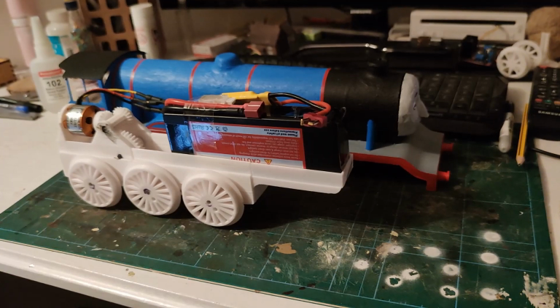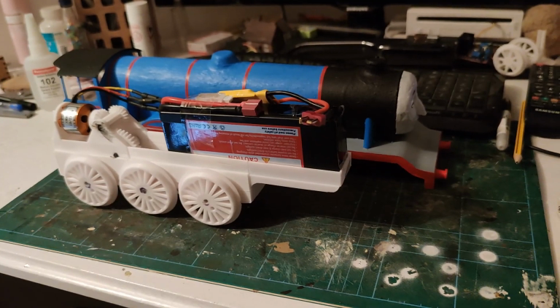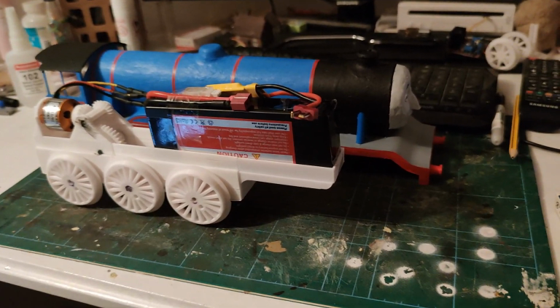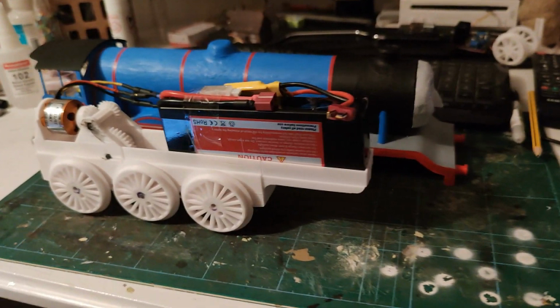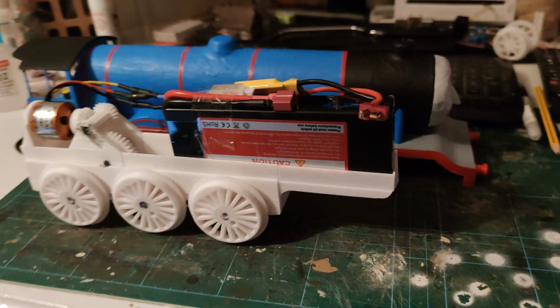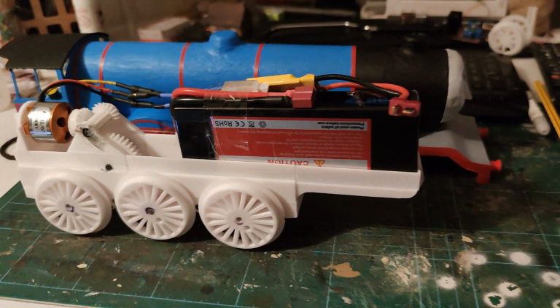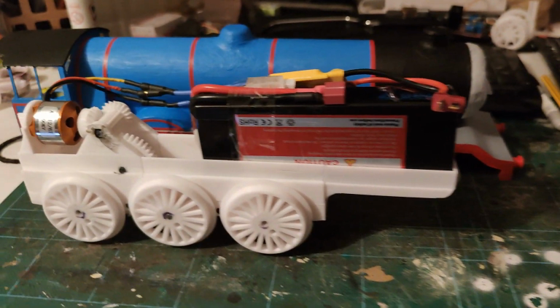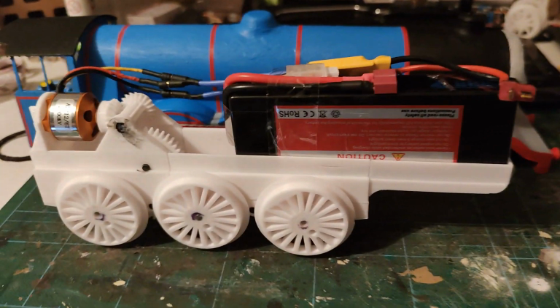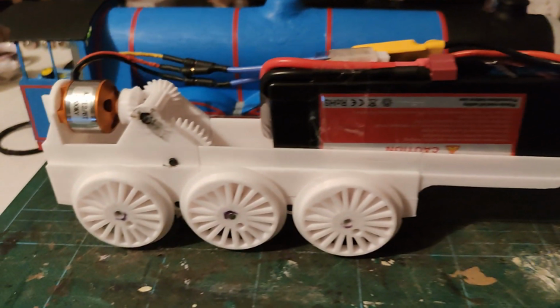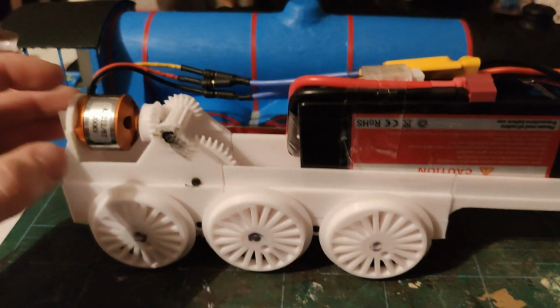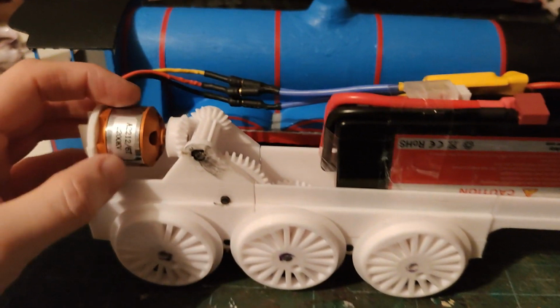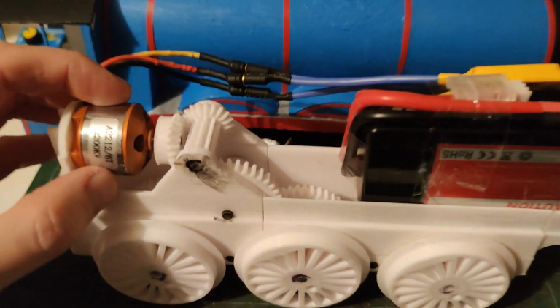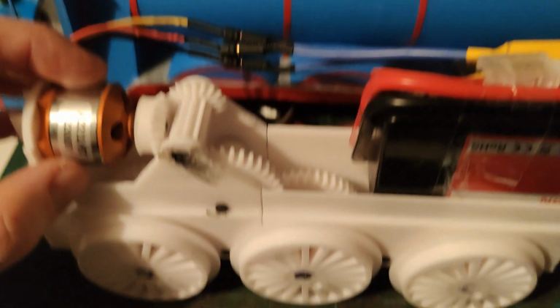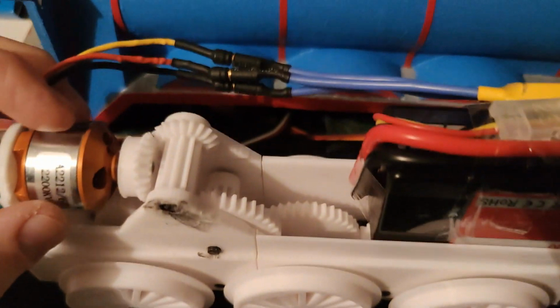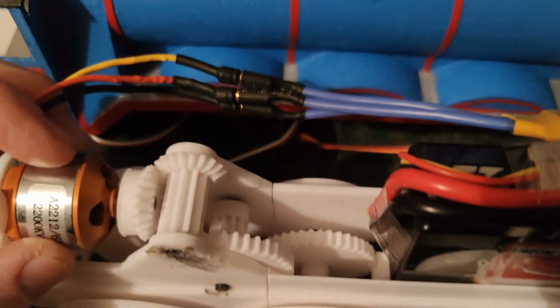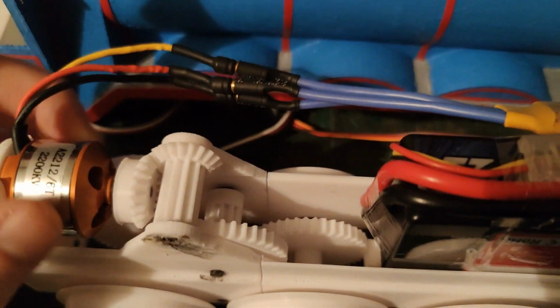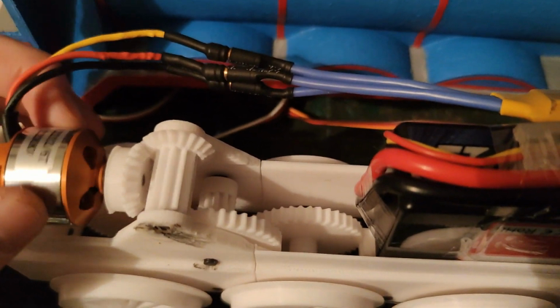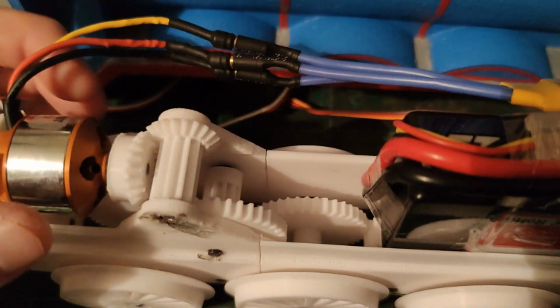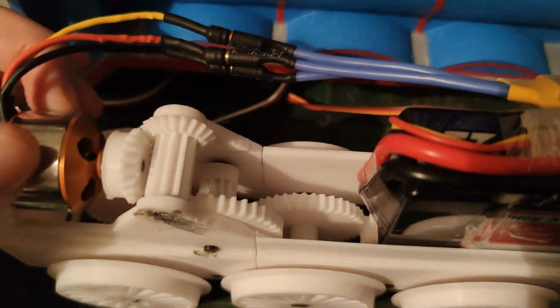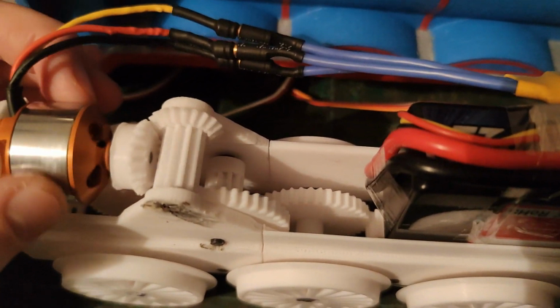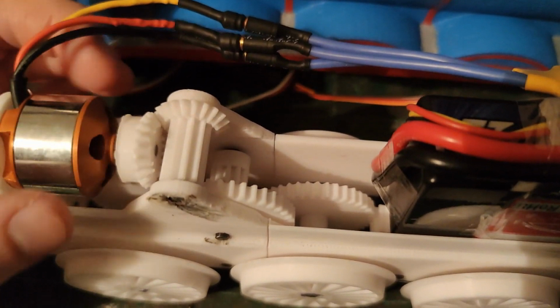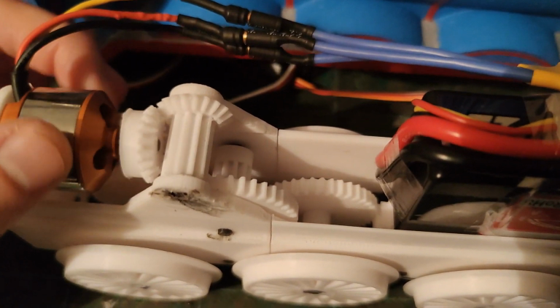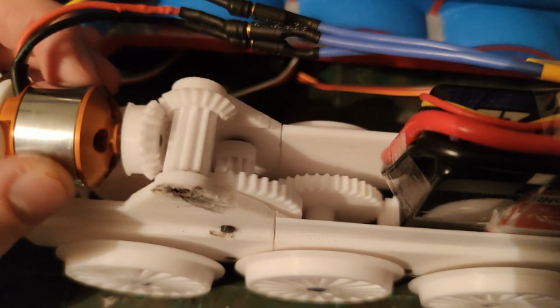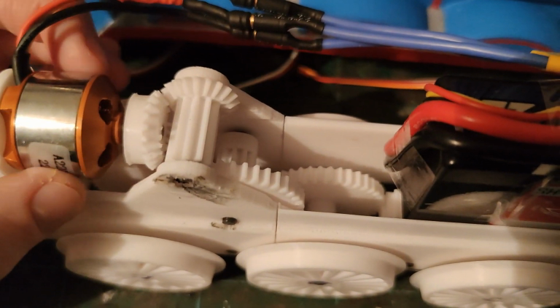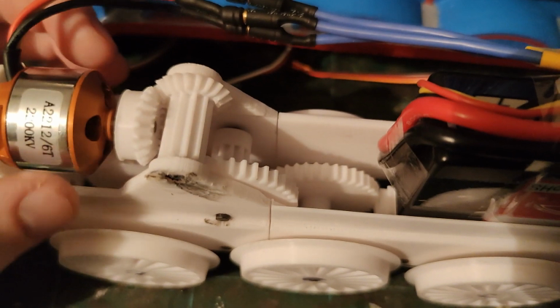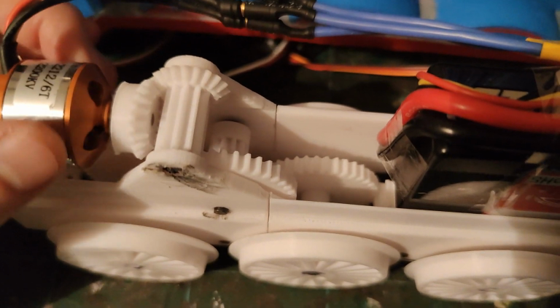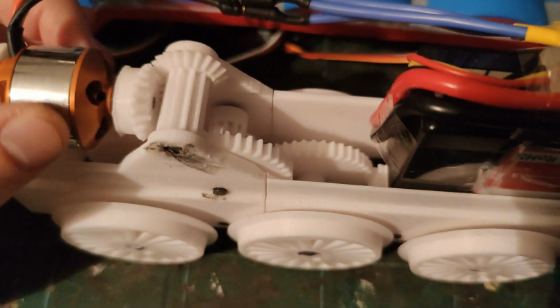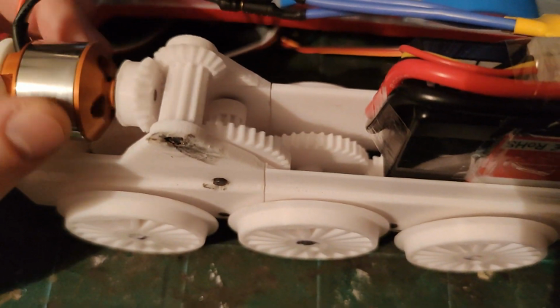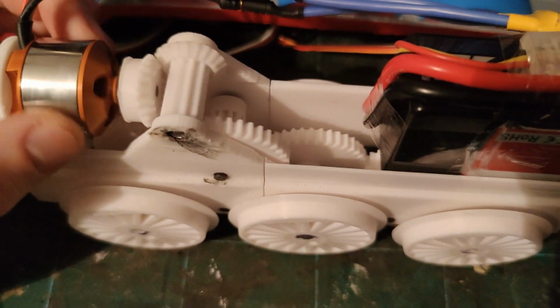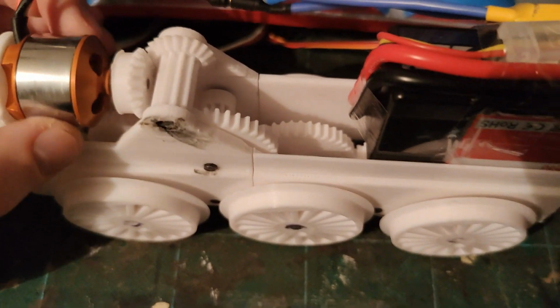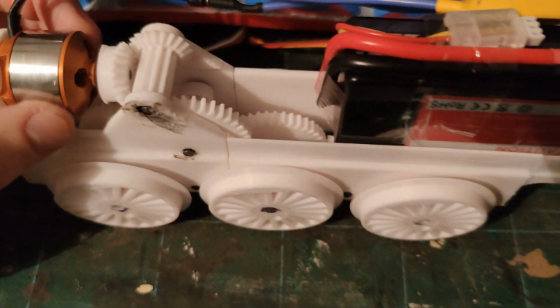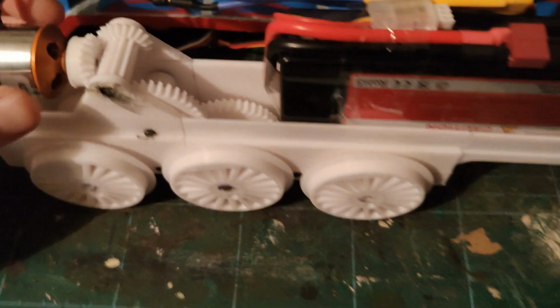Because of the previous issues I'd faced with underpowered motors in my Thomas model, and Gordon being notoriously fast, I designed this model to use a 300 watt outrunner motor and a two cell lipo battery, which looks comically oversized on this model.